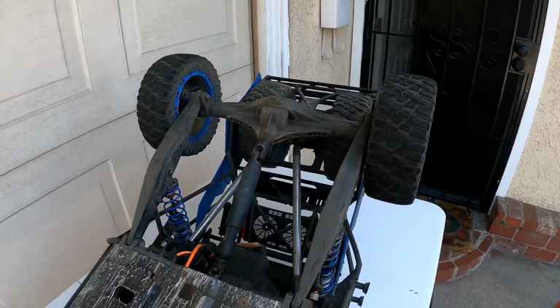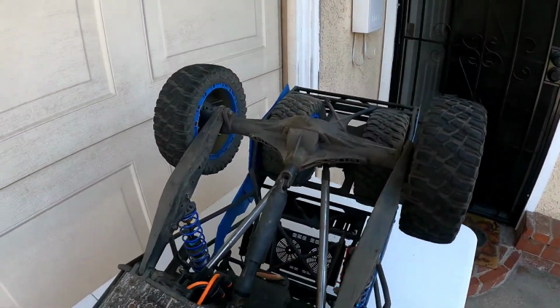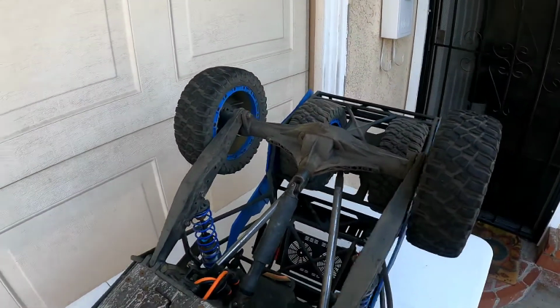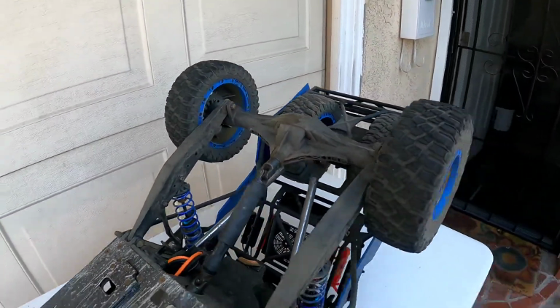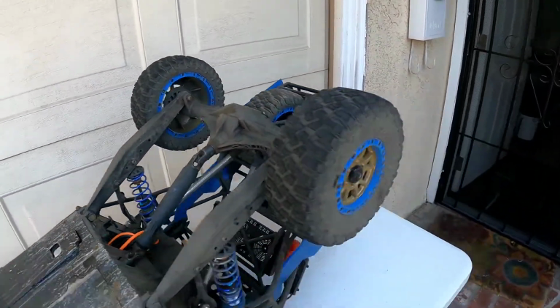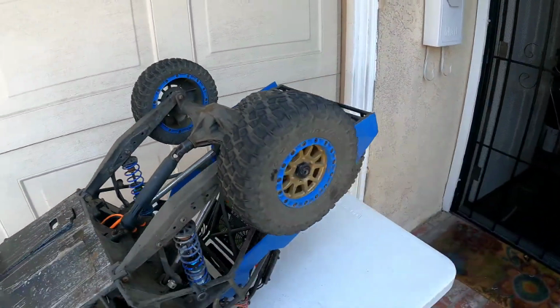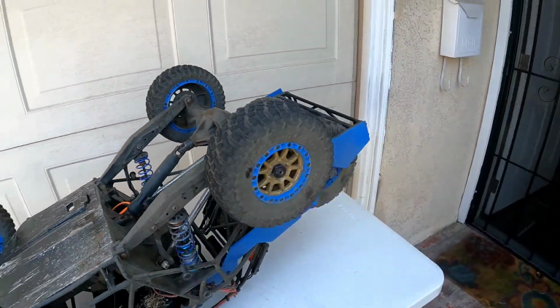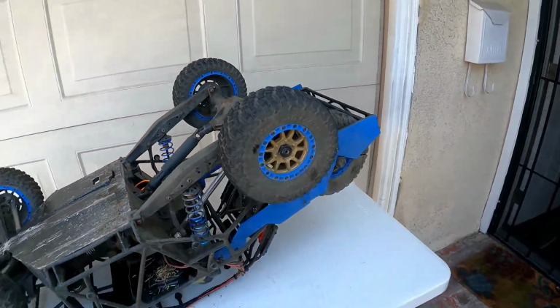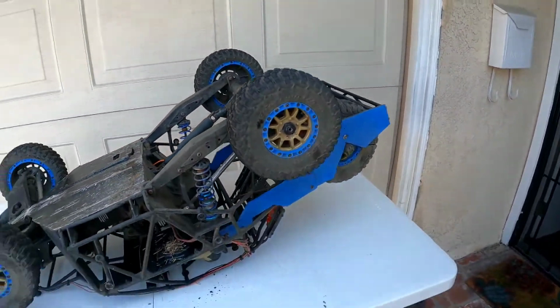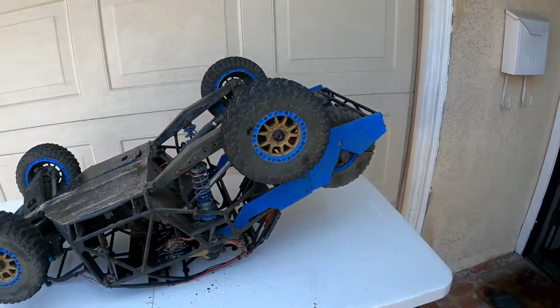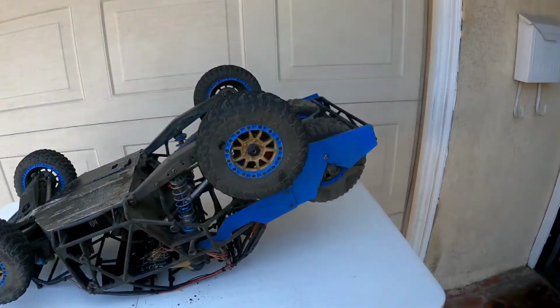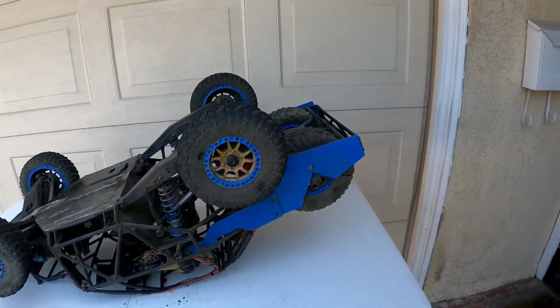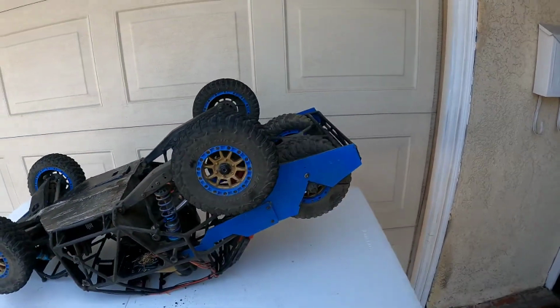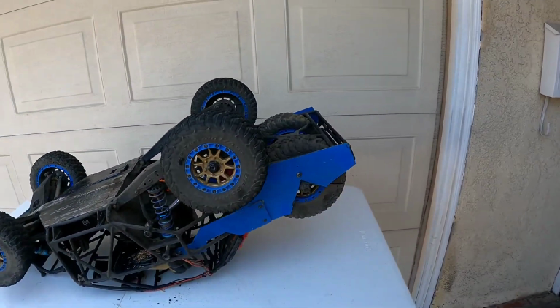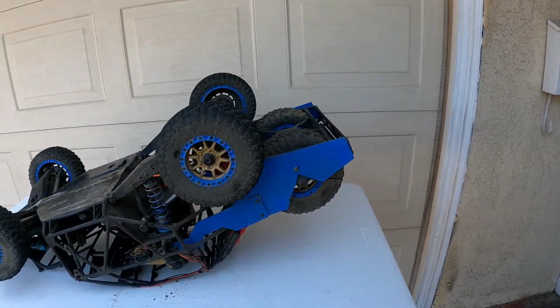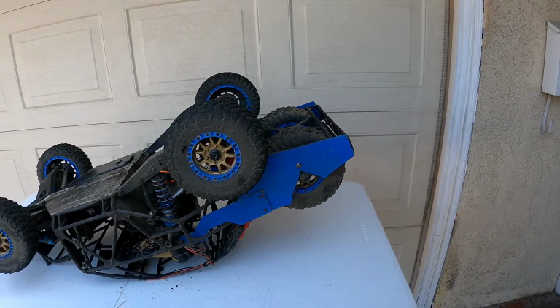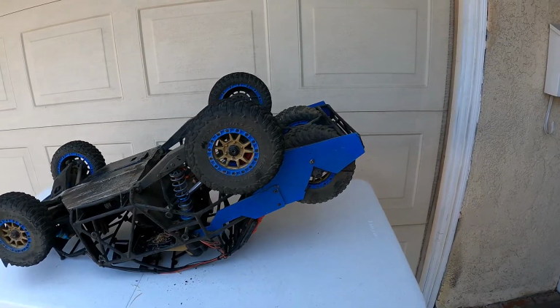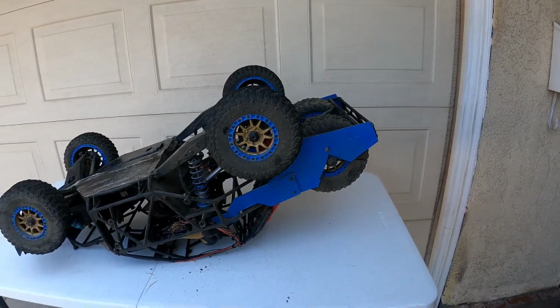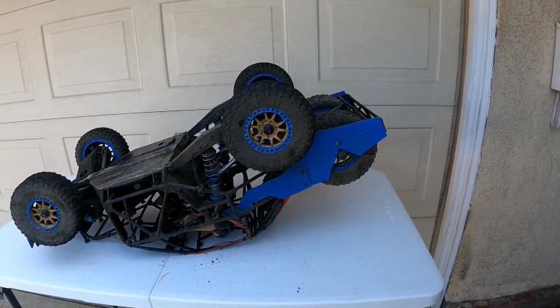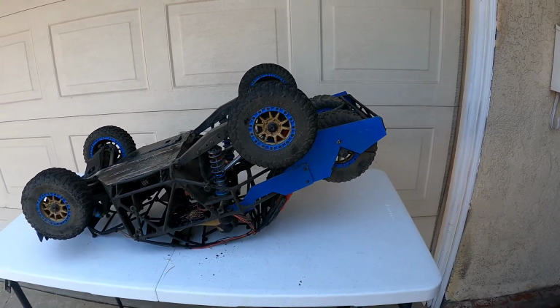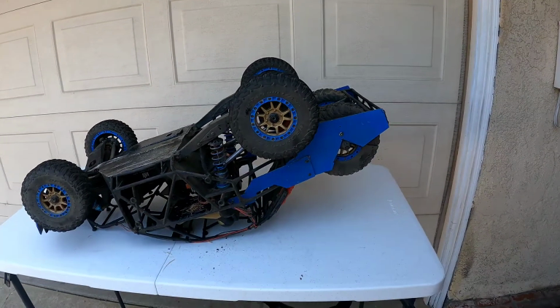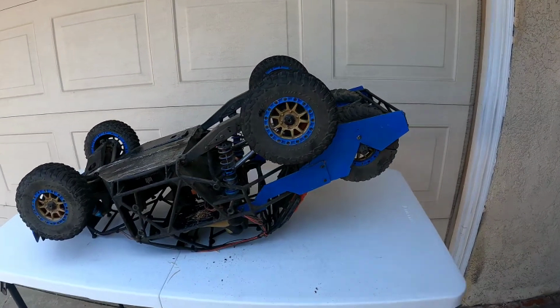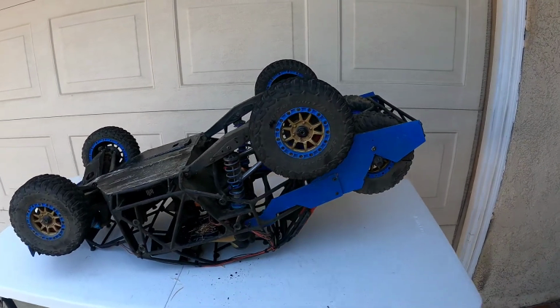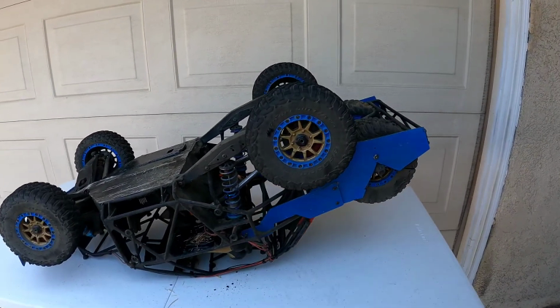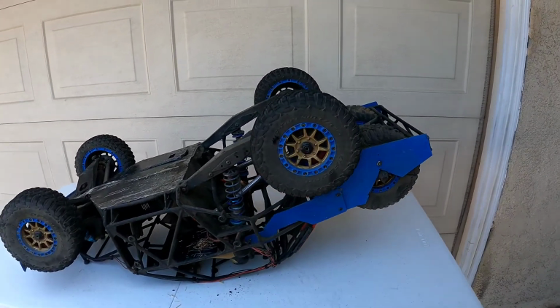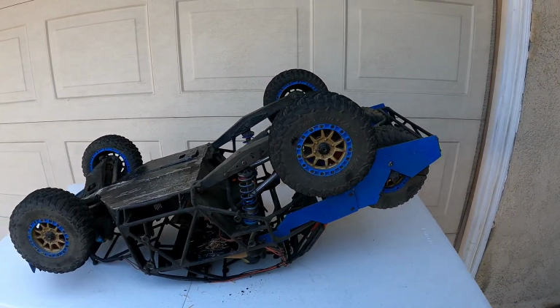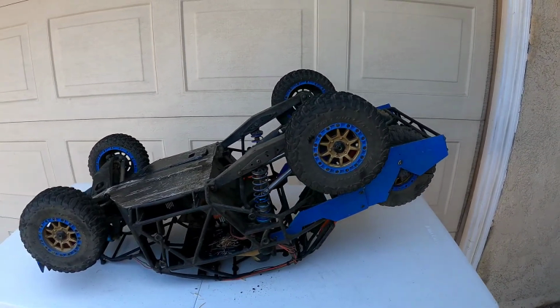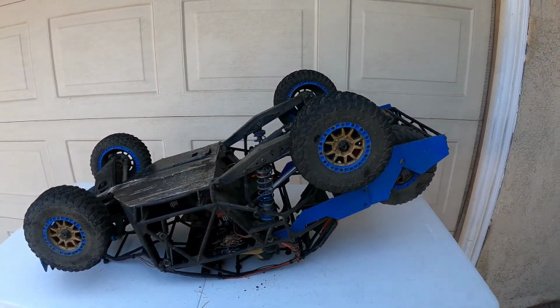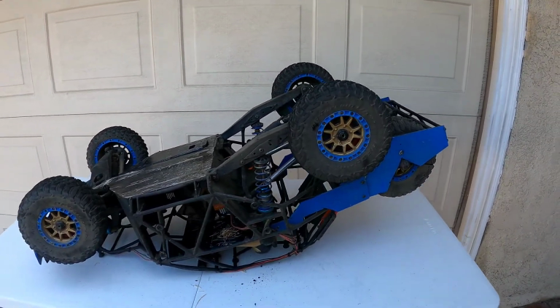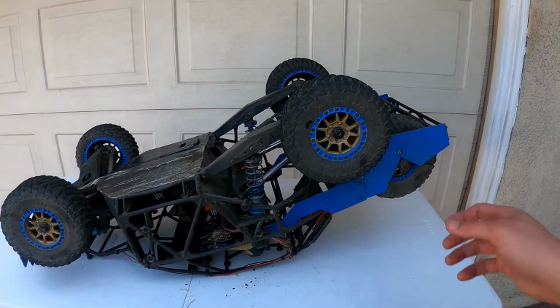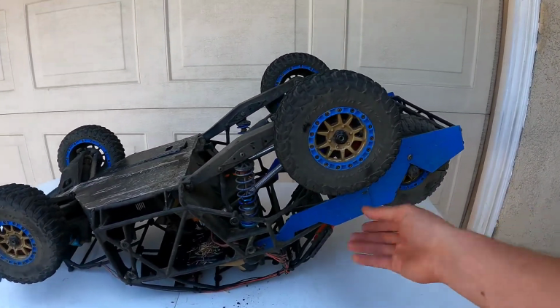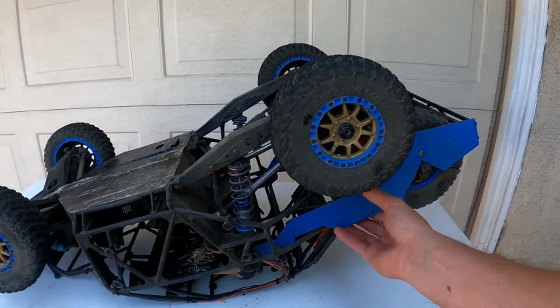All in all, this truck is a freaking tank and it runs very well. I've had no problems with it besides just the rear end.